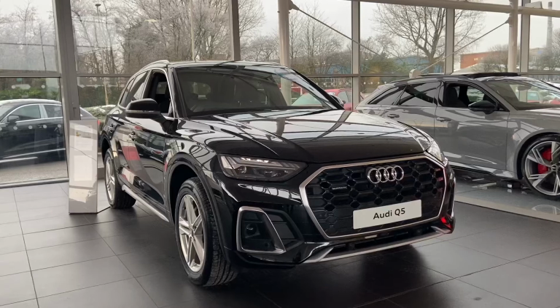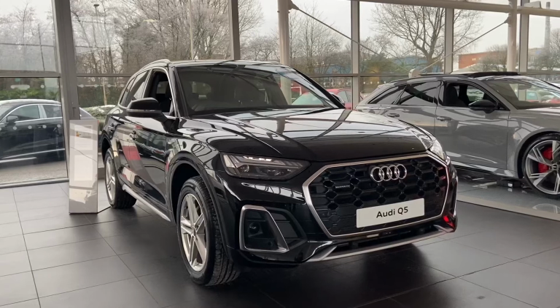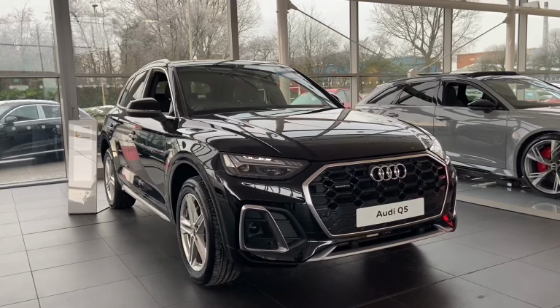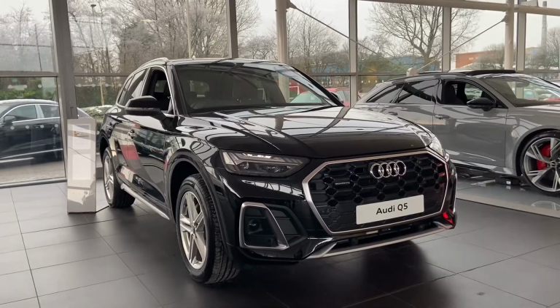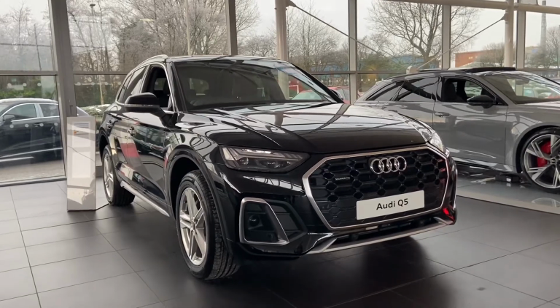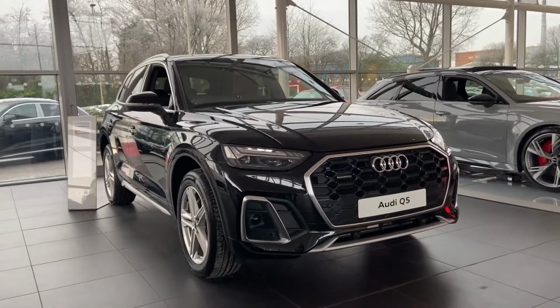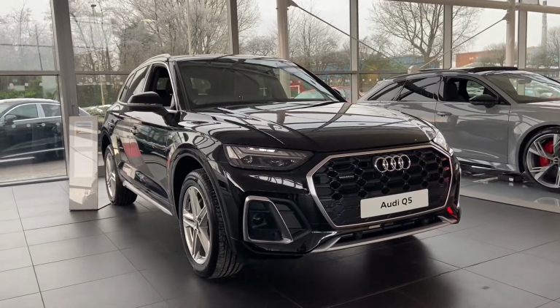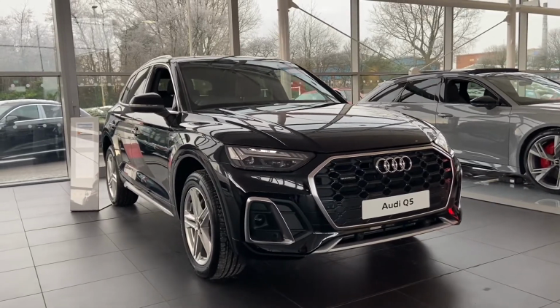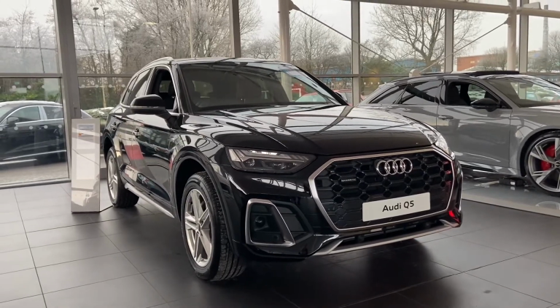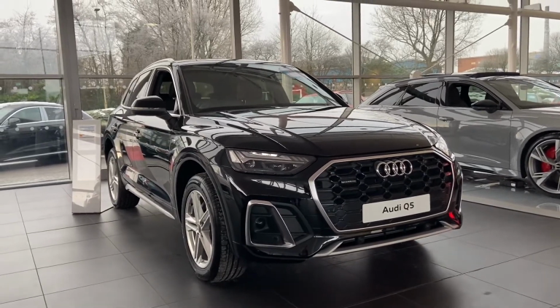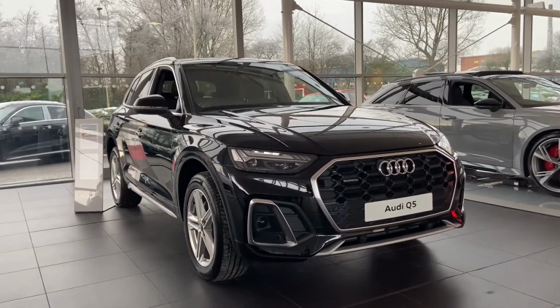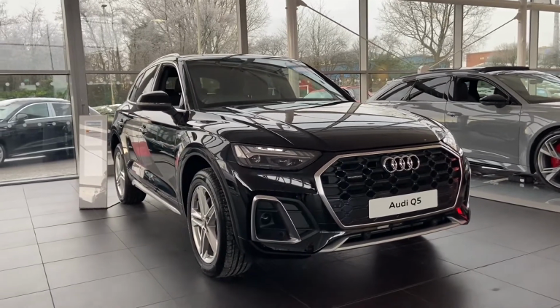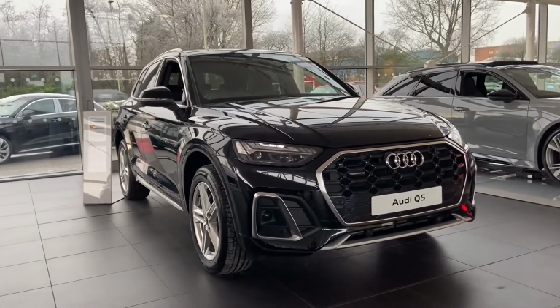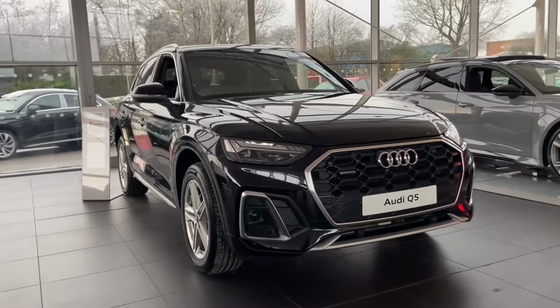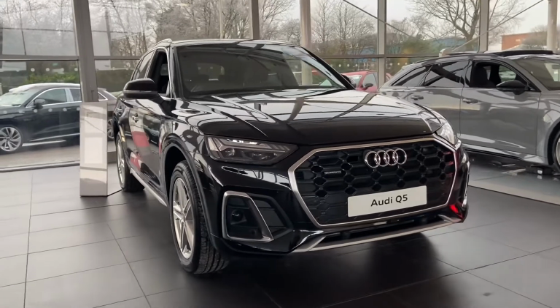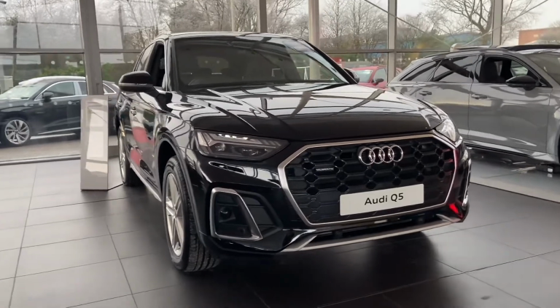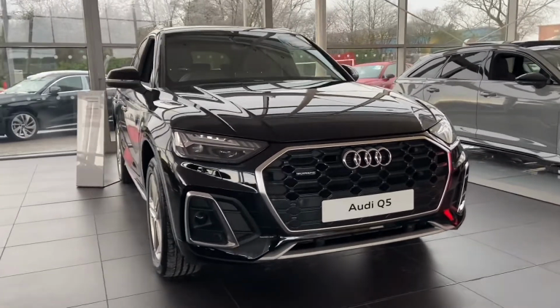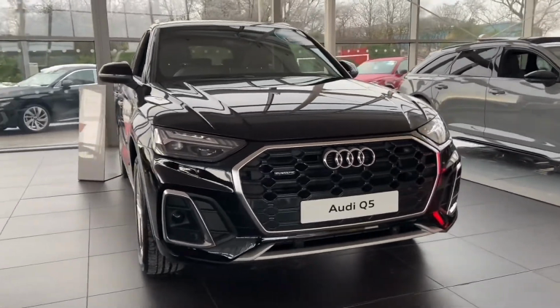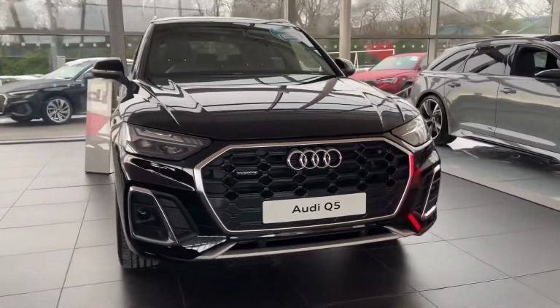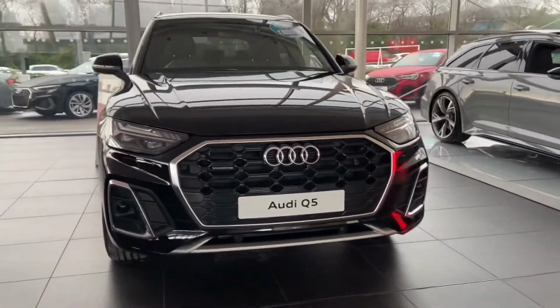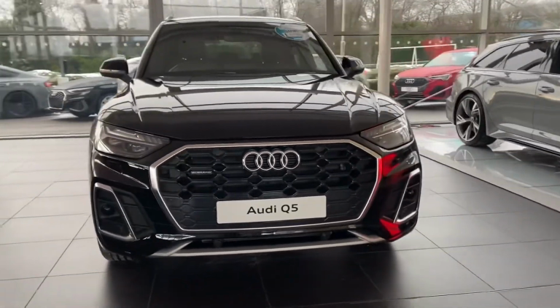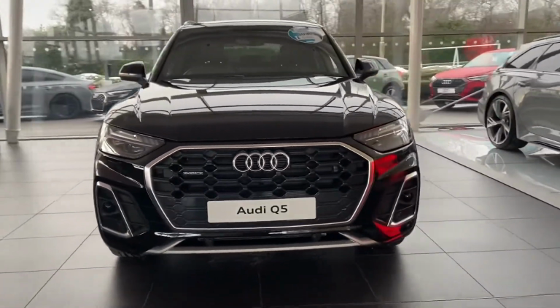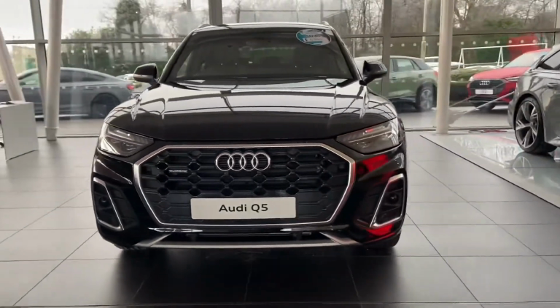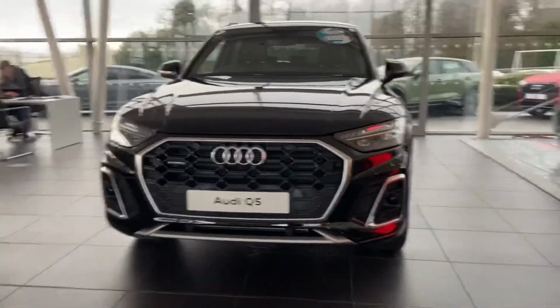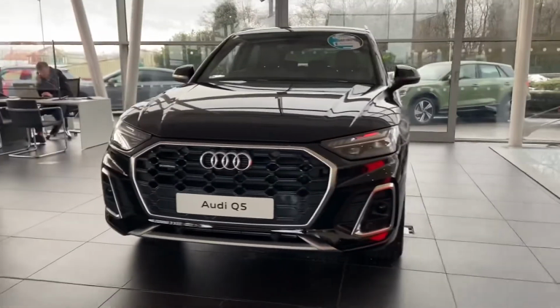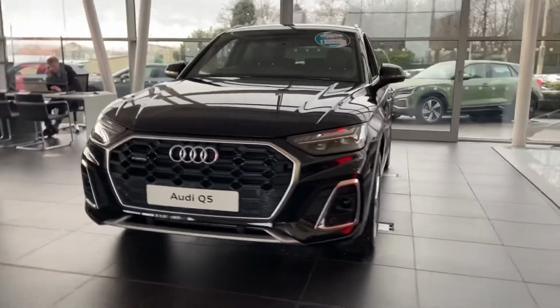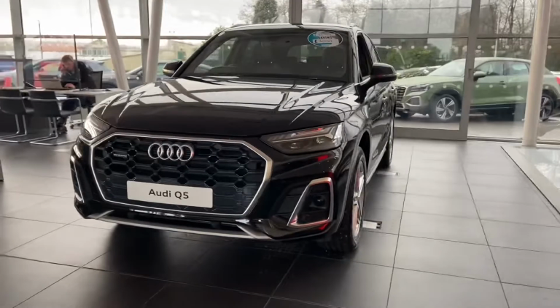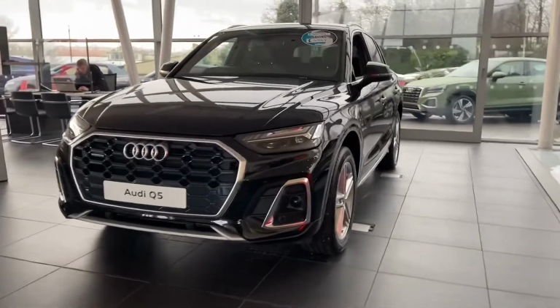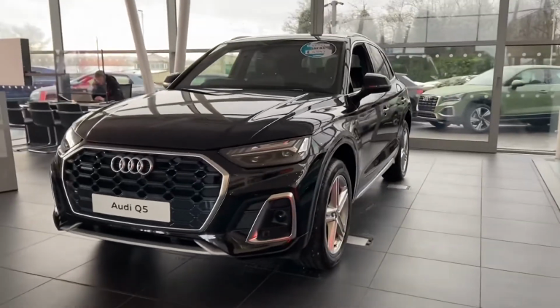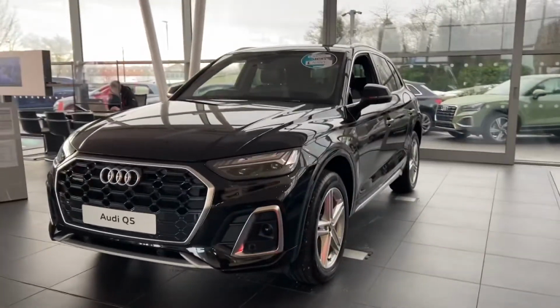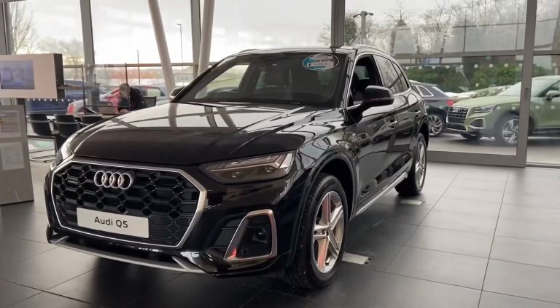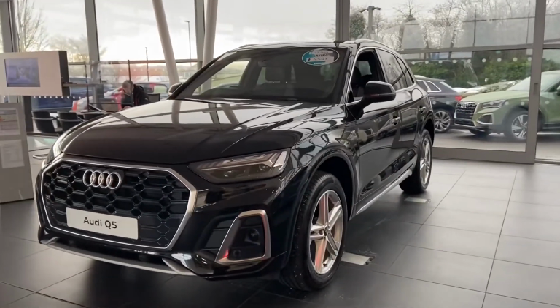Hi and welcome to Blackman Audi. My name's Fiona and today I'm going to be giving you a quick tour of this new shape Audi Q5 S-Line S-Tronic Quattro that we have in stock at the minute, finished in the stunning metallic paint Mythos Black.